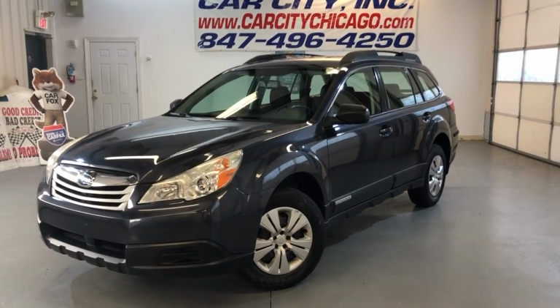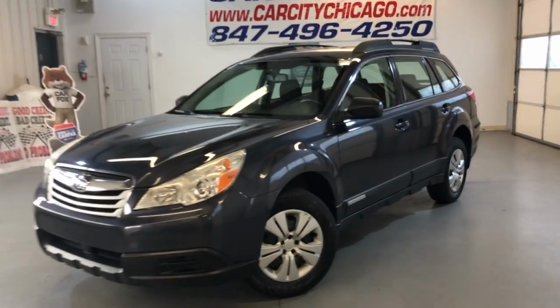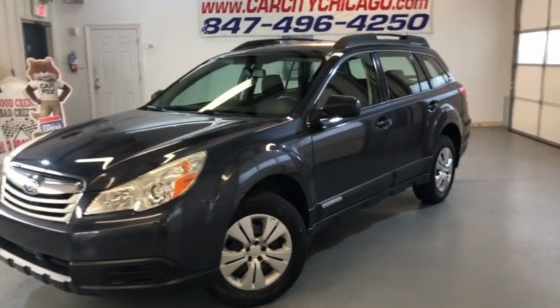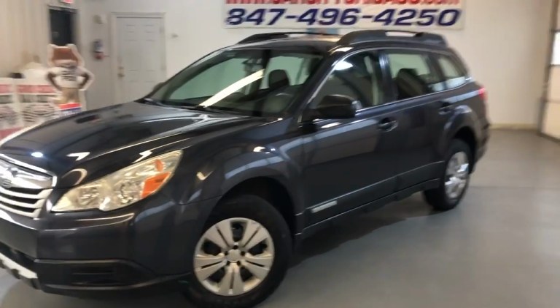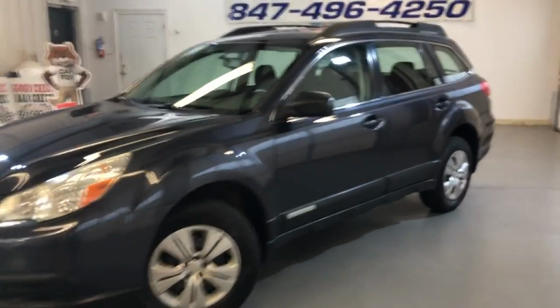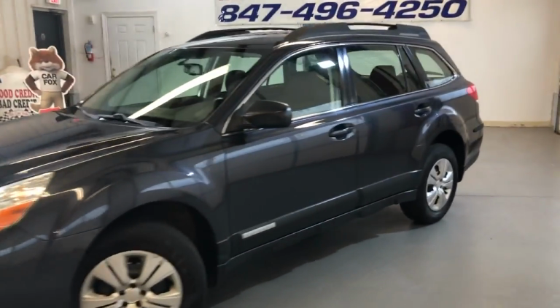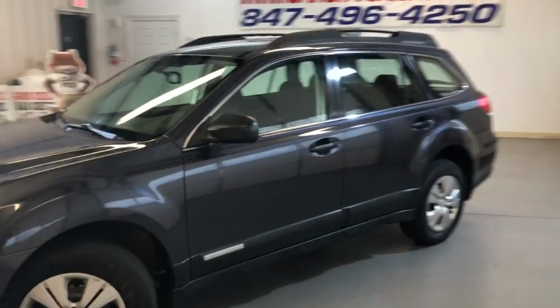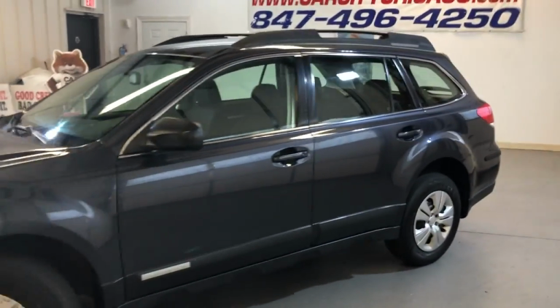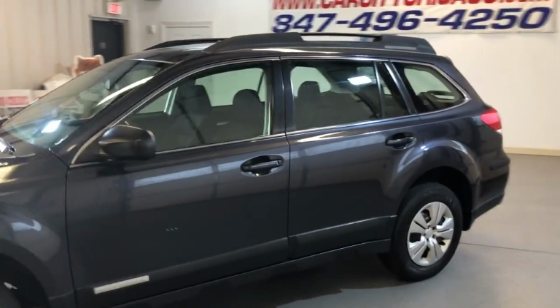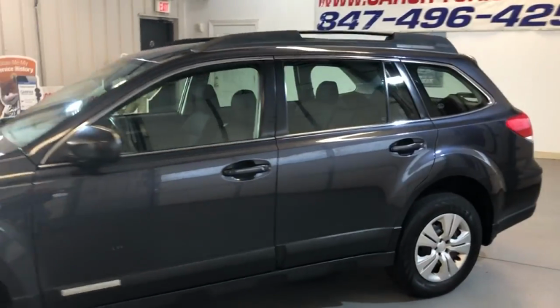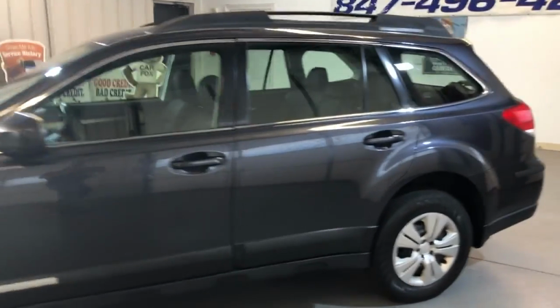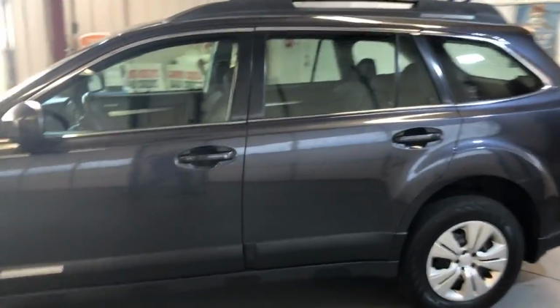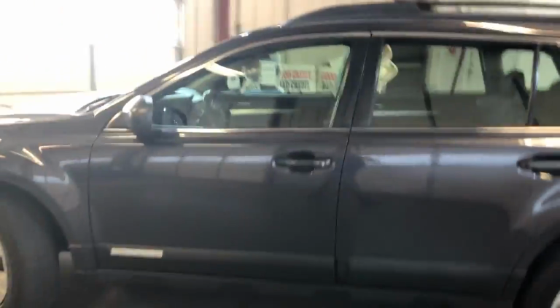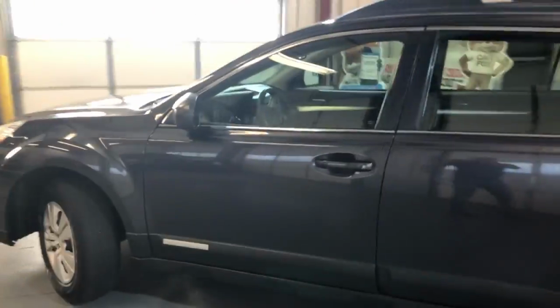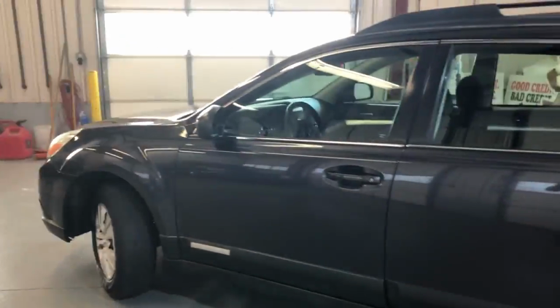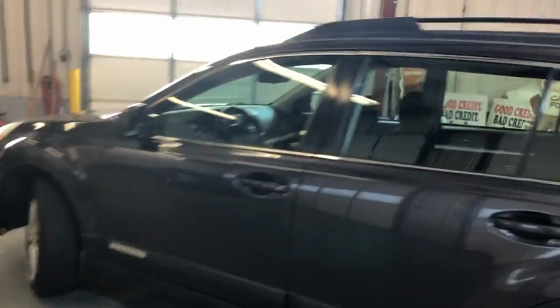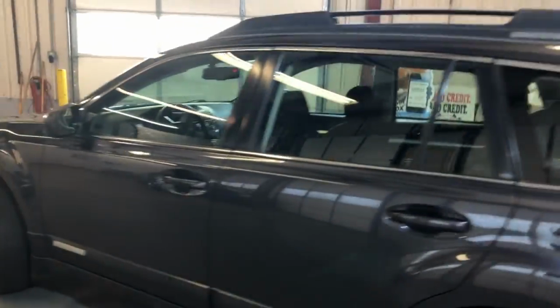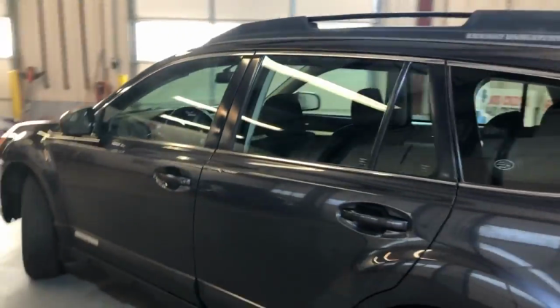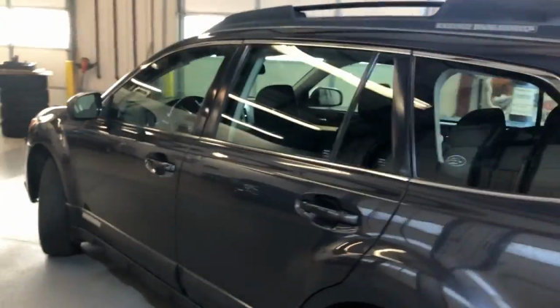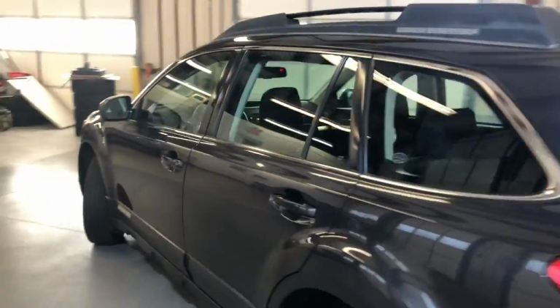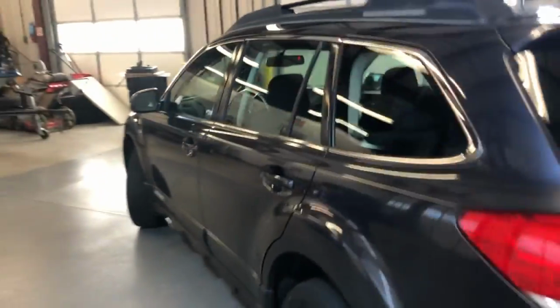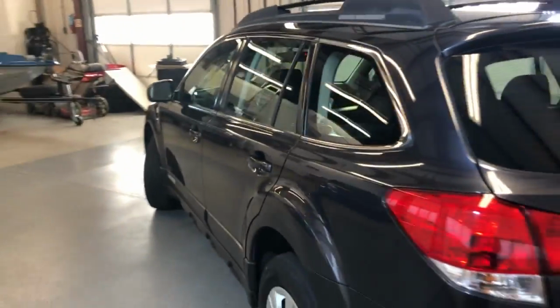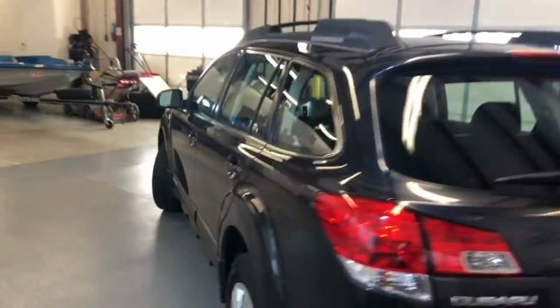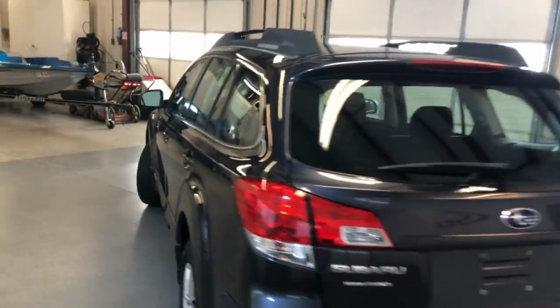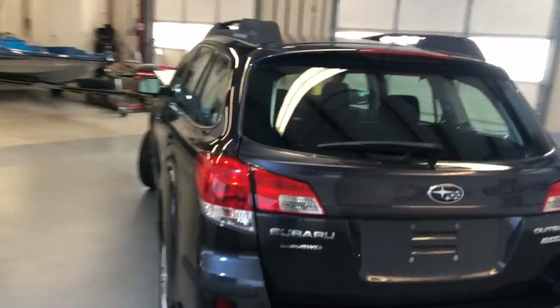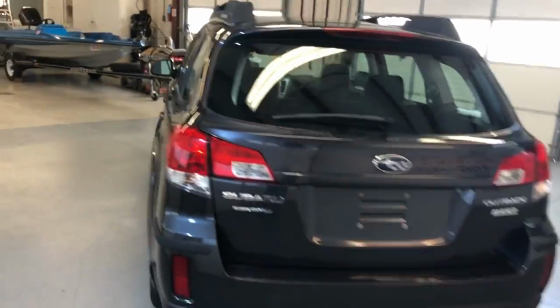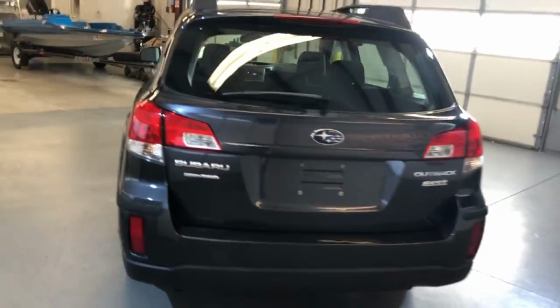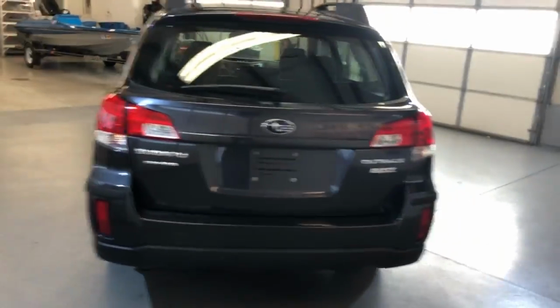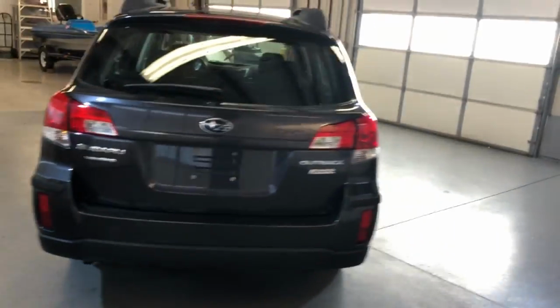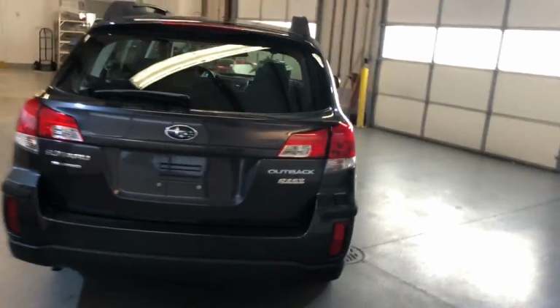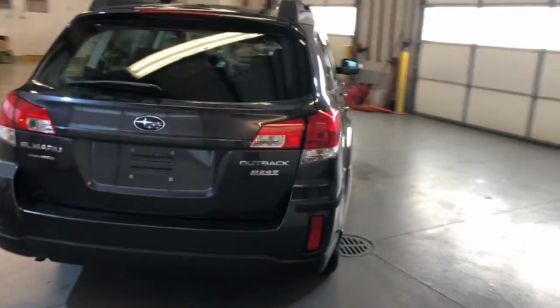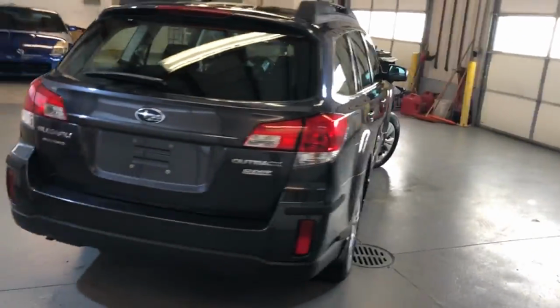2011 Subaru Outback, 100,000 miles, four cylinders, all-wheel drive, hard to find six-speed manual, roof rack.